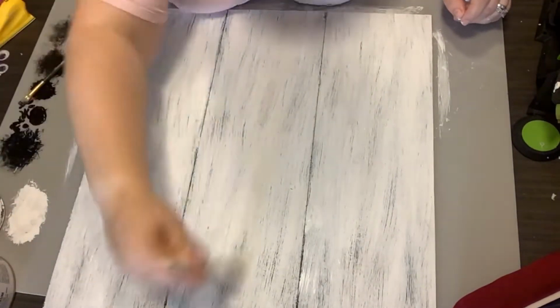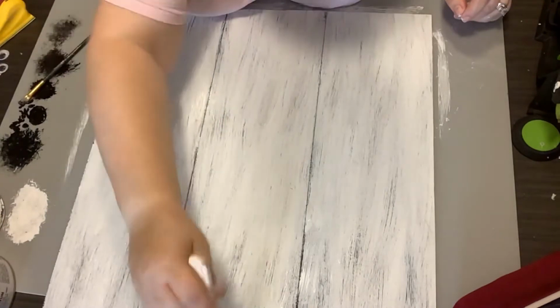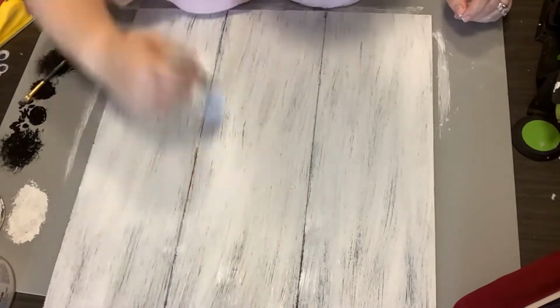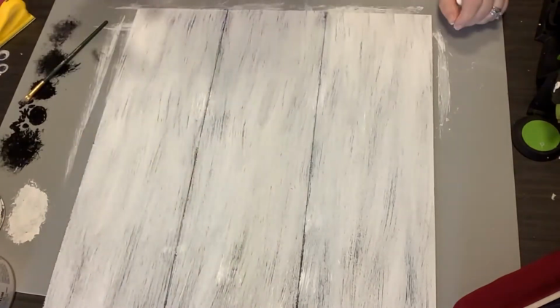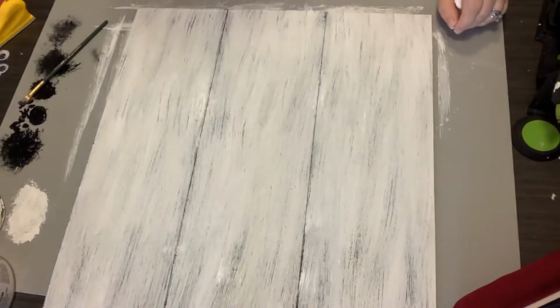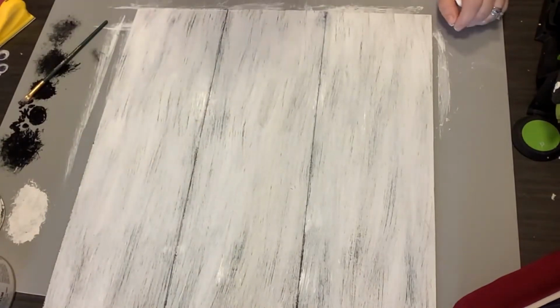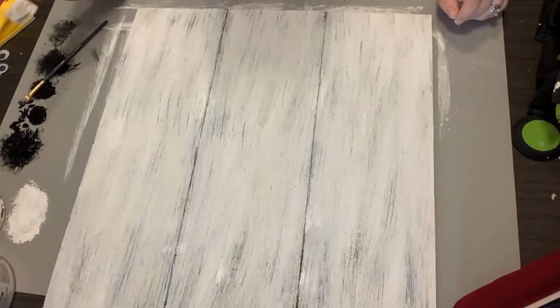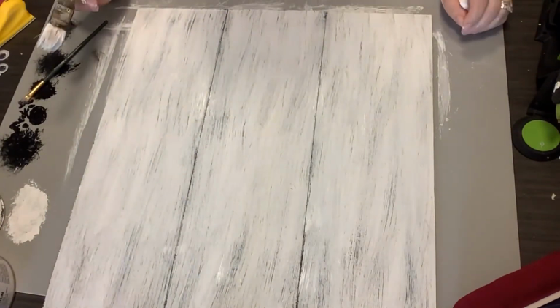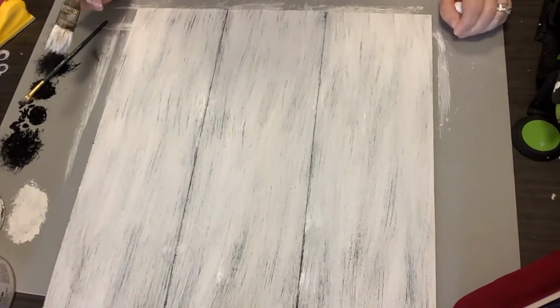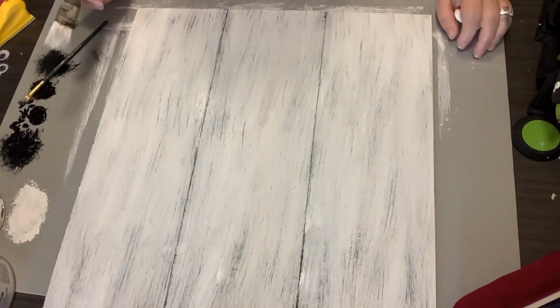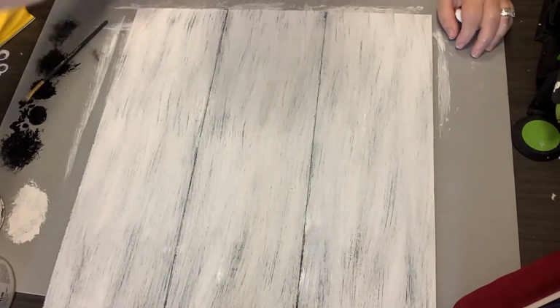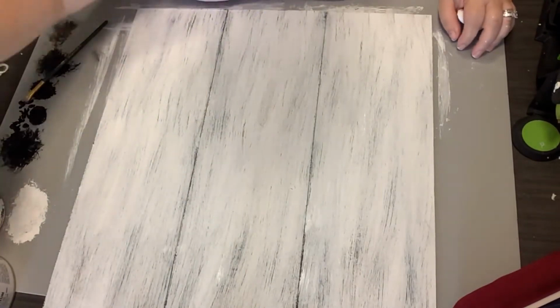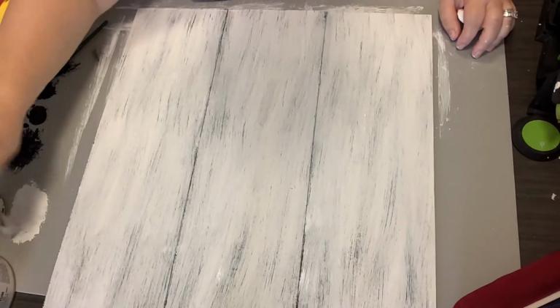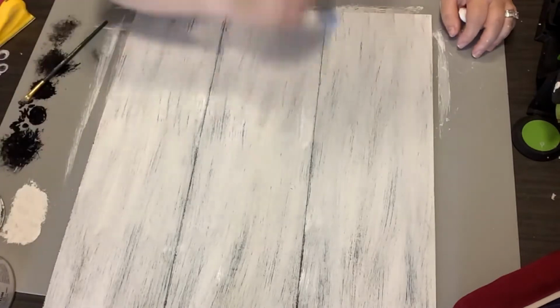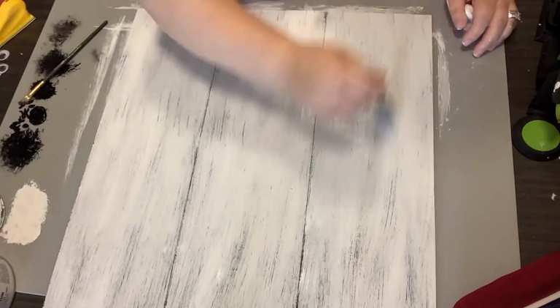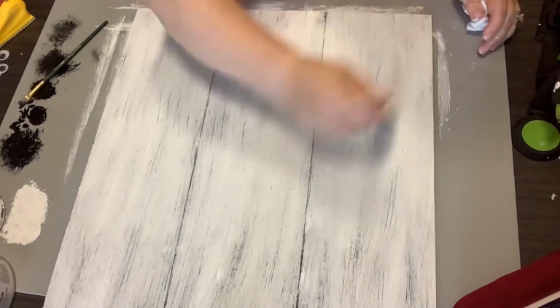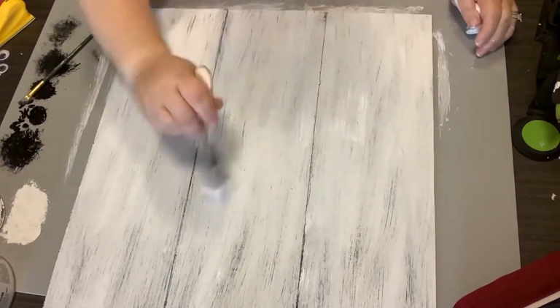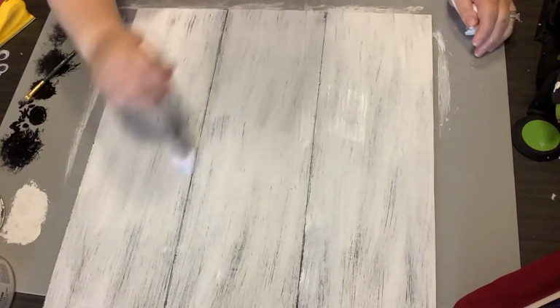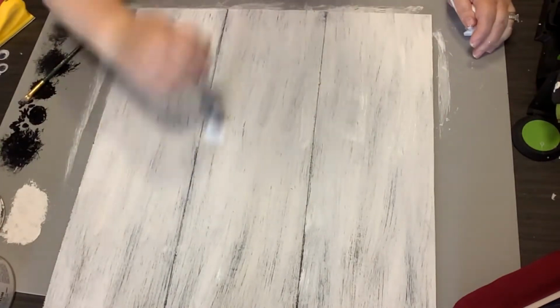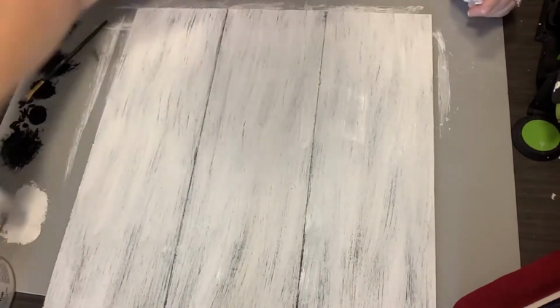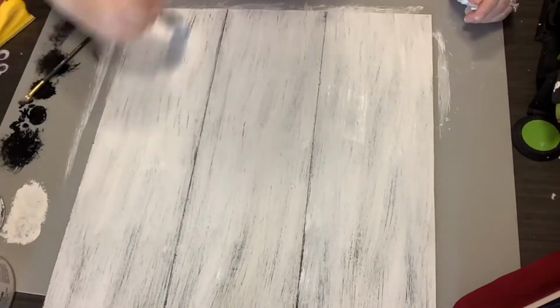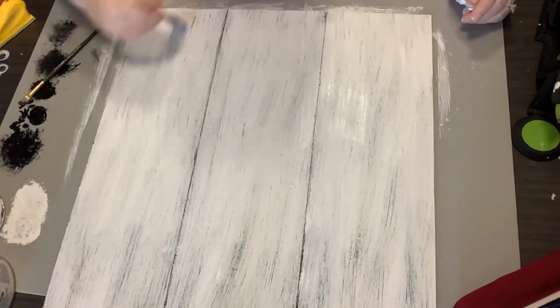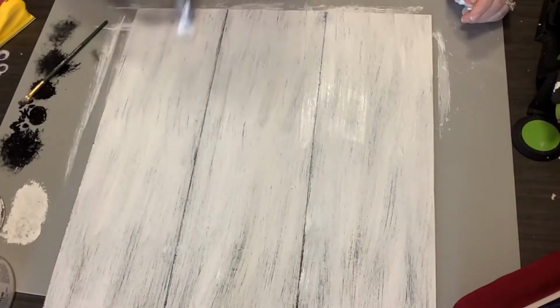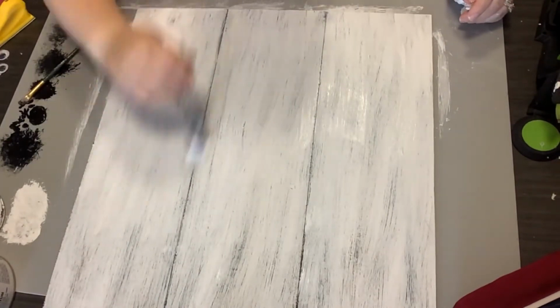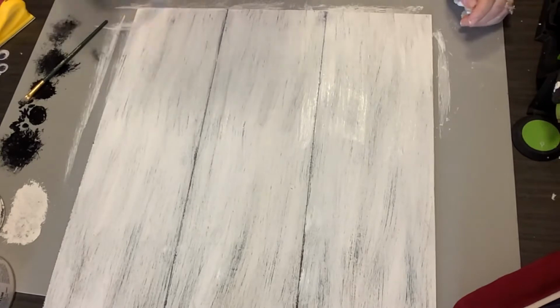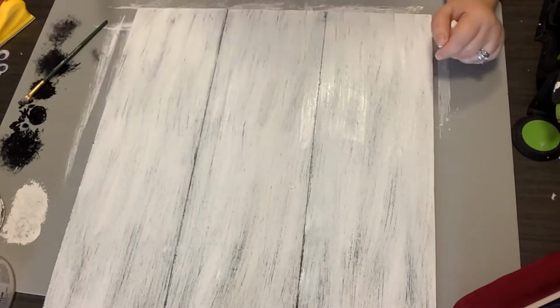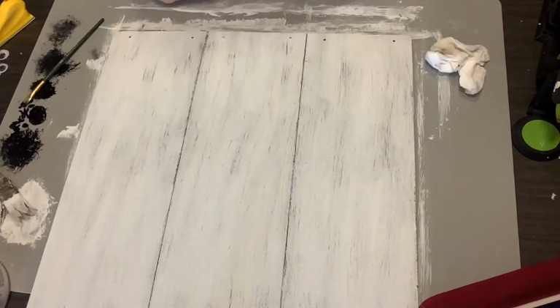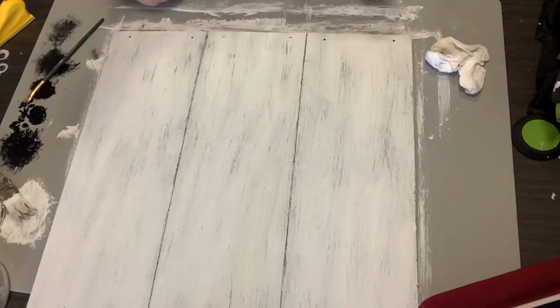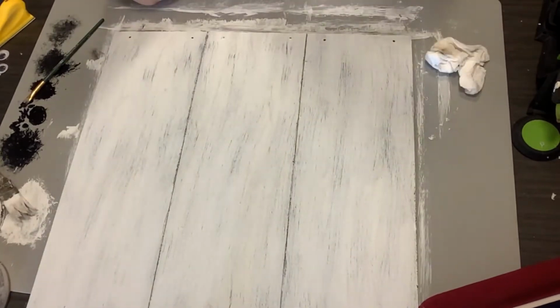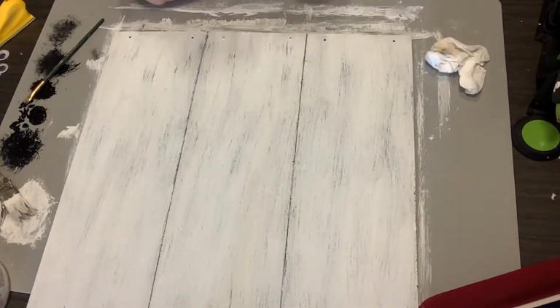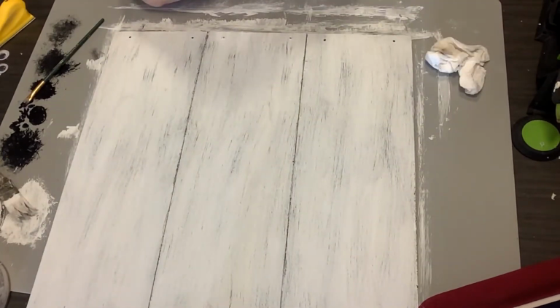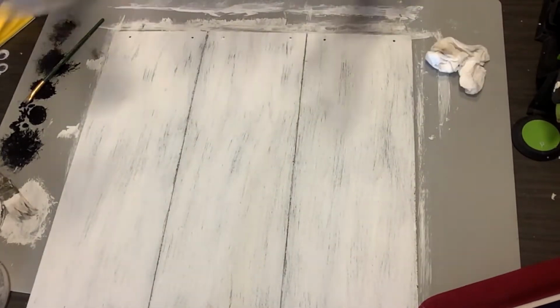Sometimes I do get a little heavy-handed, but I love distressed things — that is my decor, that's what I decorate with, the farmhouse distressed look. Sometimes I get a little heavy-handed; I think we all do. But anyway, then I'm just going to take my finger sander and spatula and go in and smooth all this out.